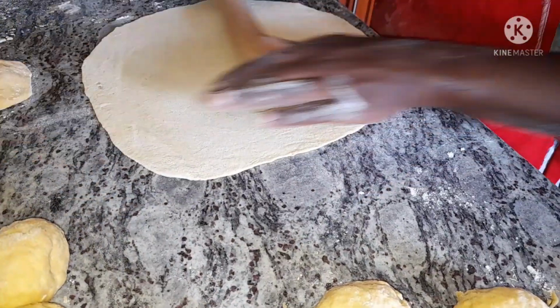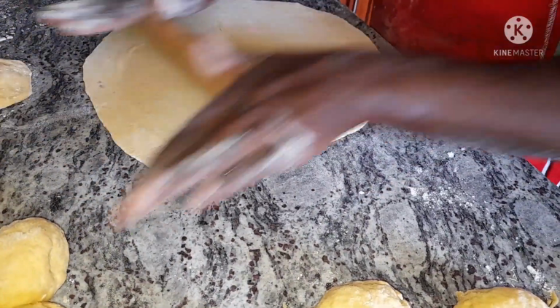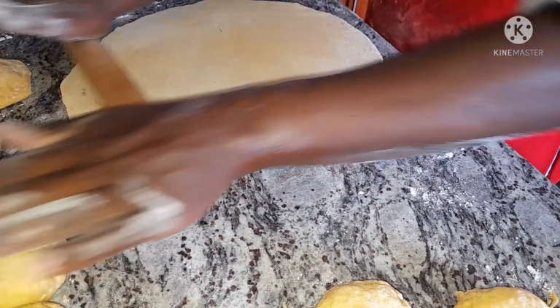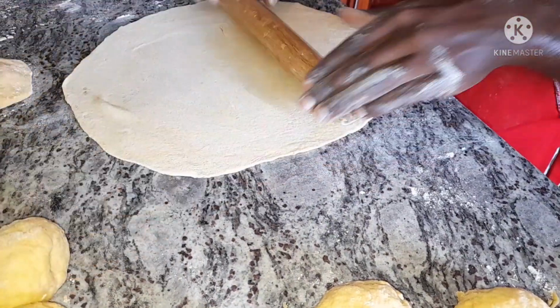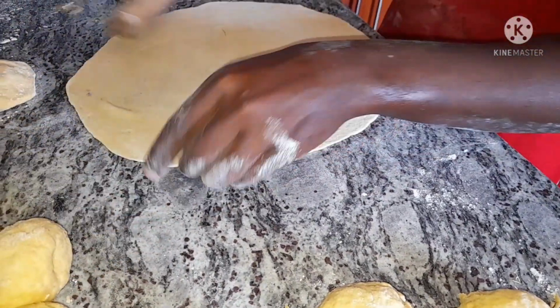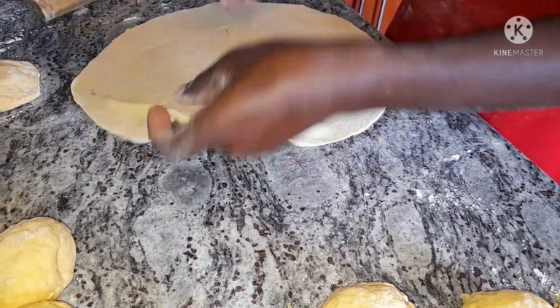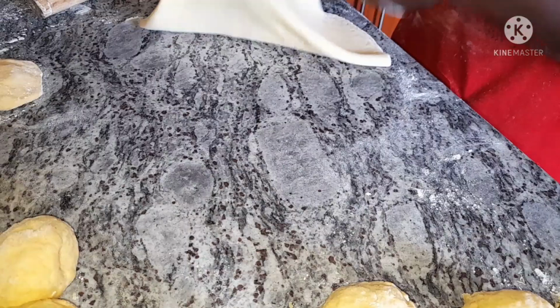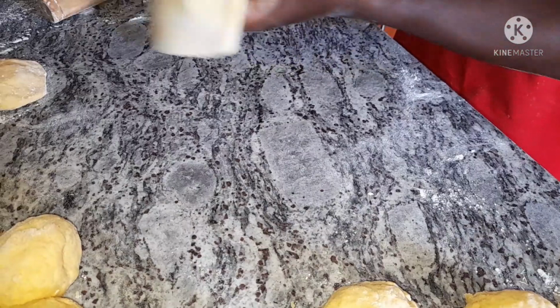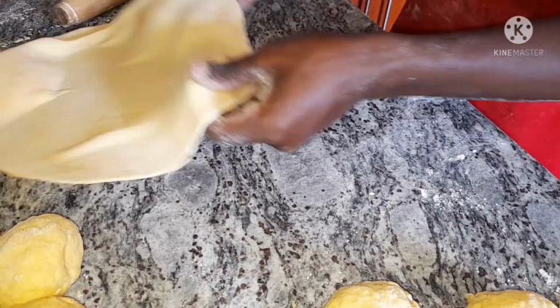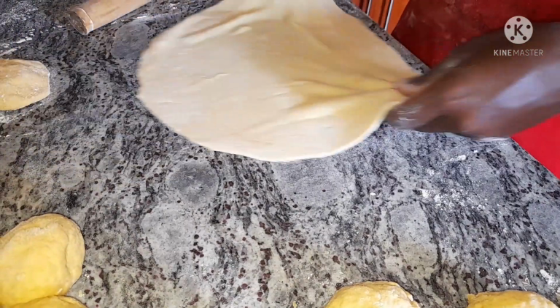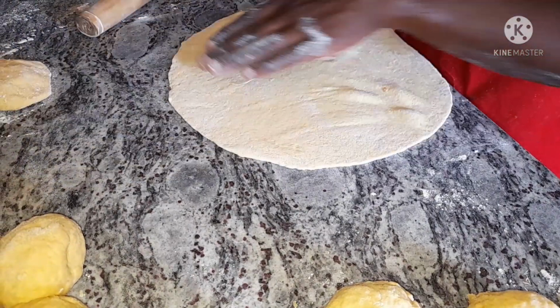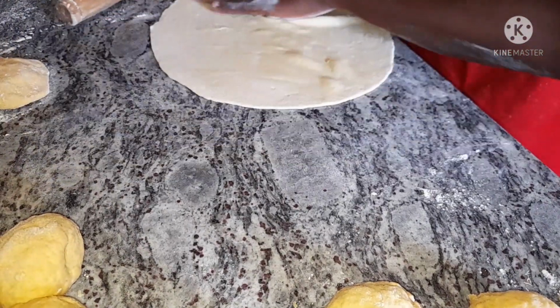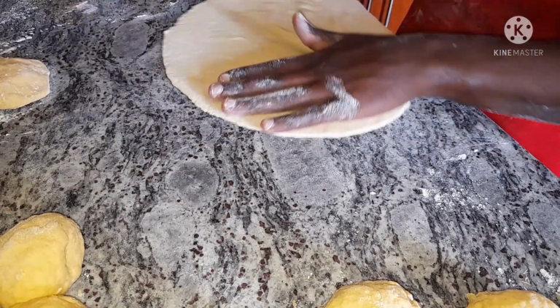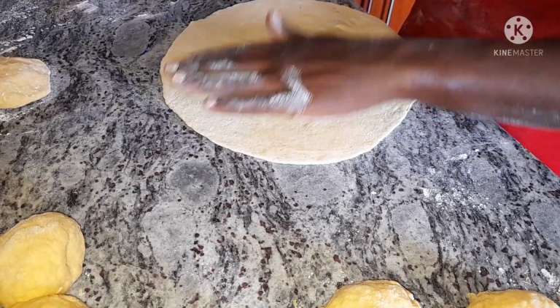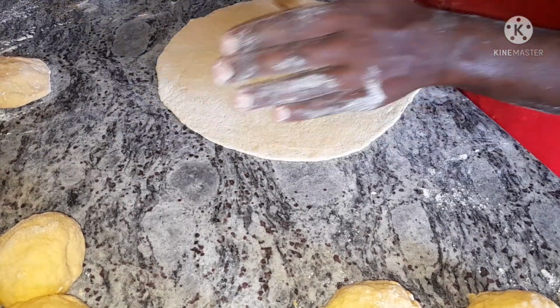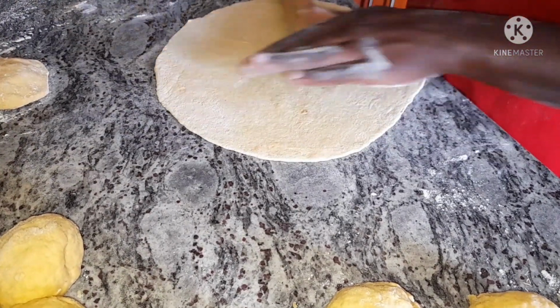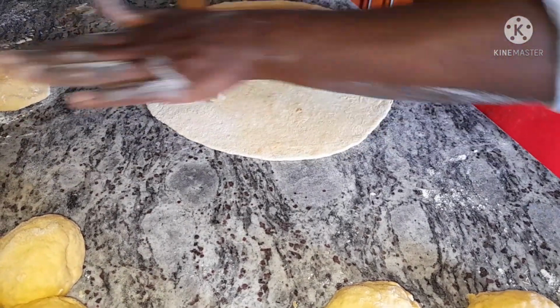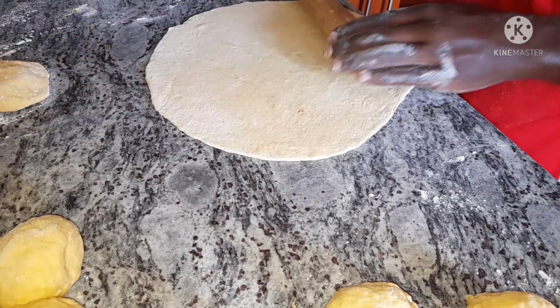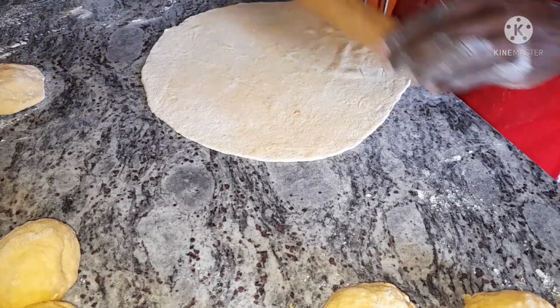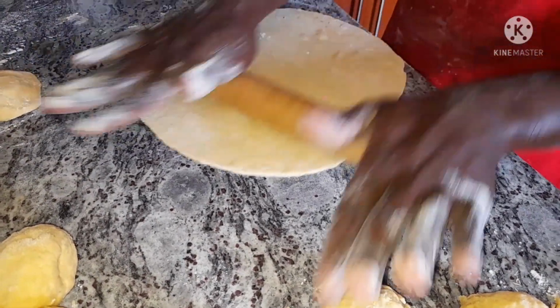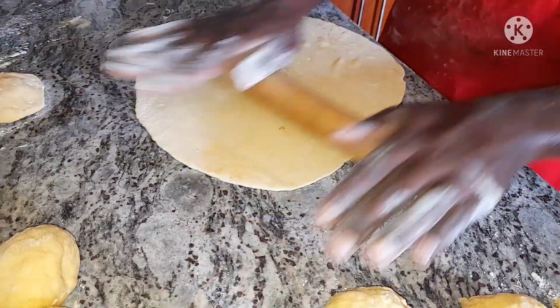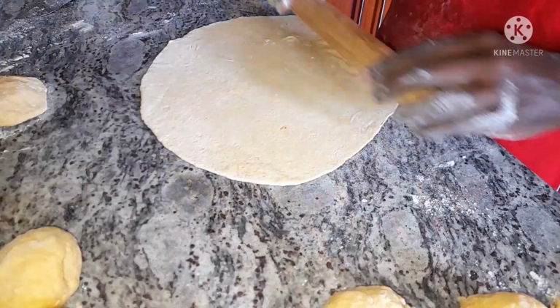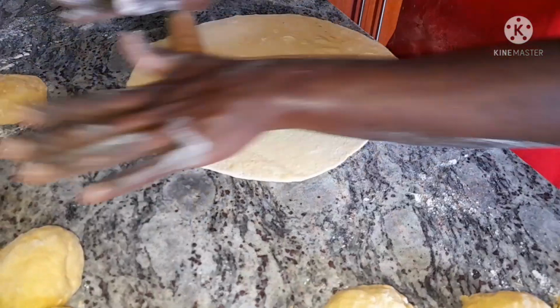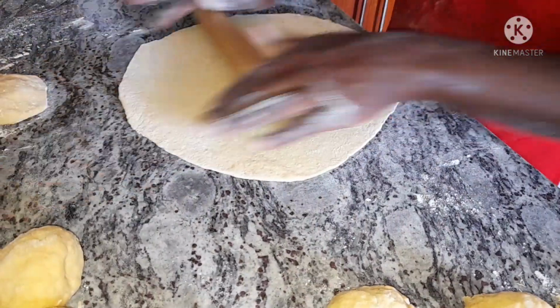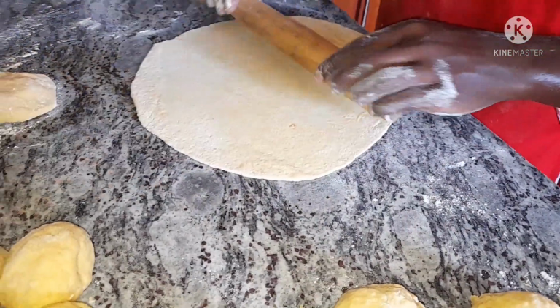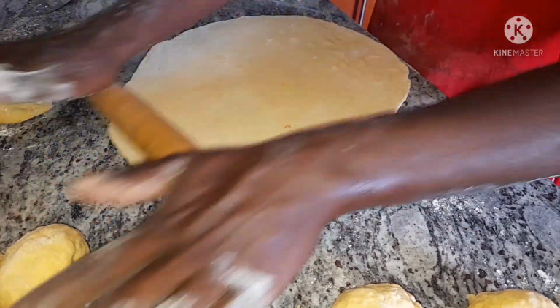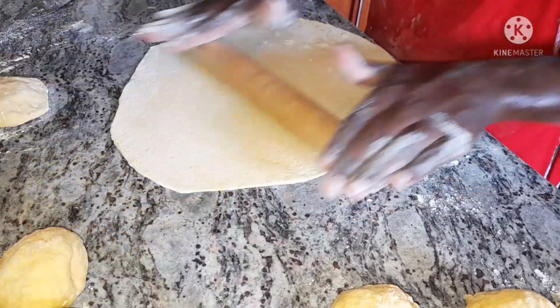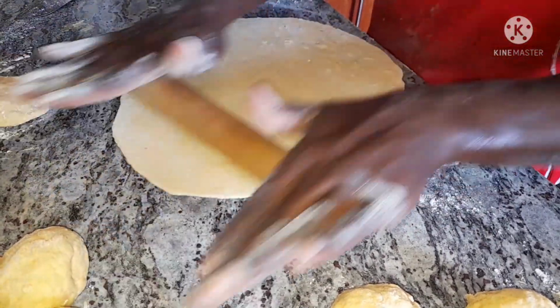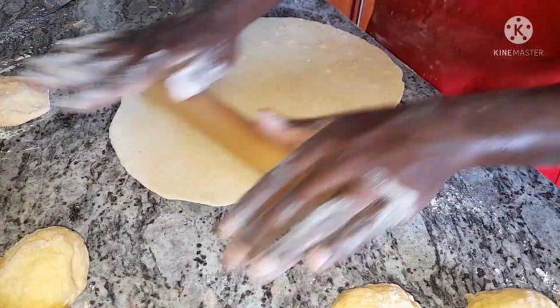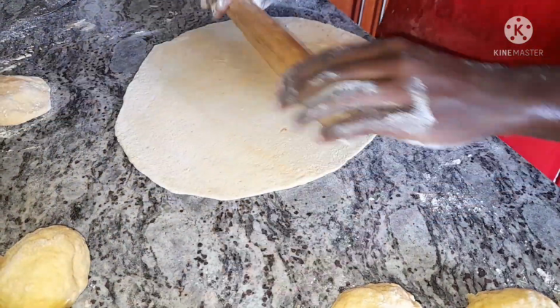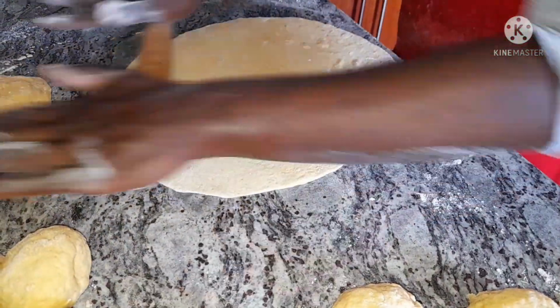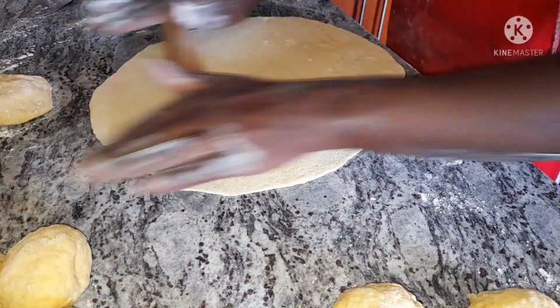Roll the dough as if you're rolling chapati, but the difference is that this has to be very thin — the layer has to be very, very thin.